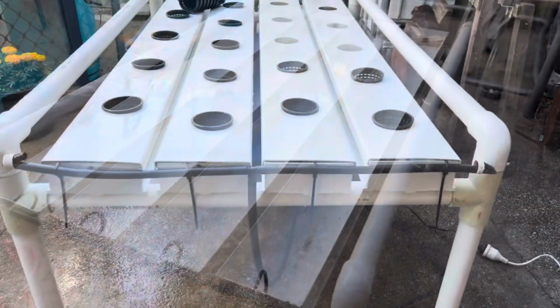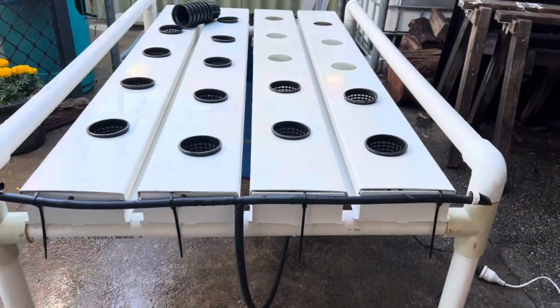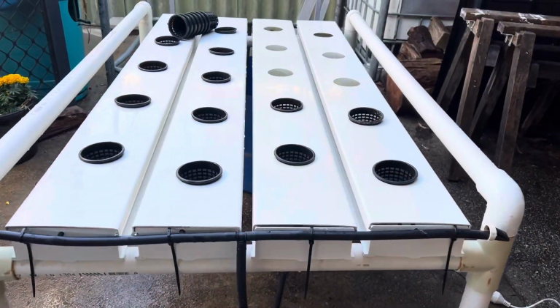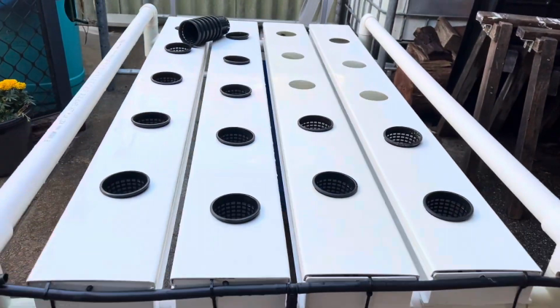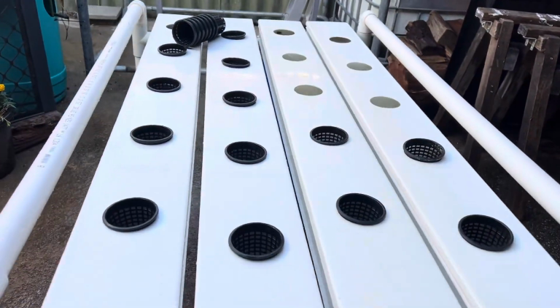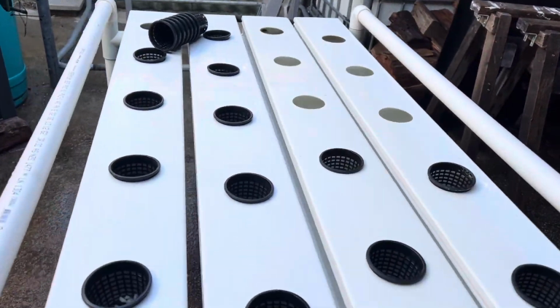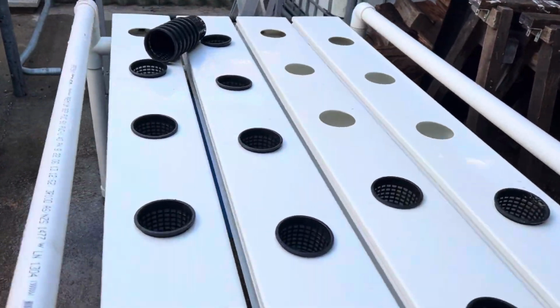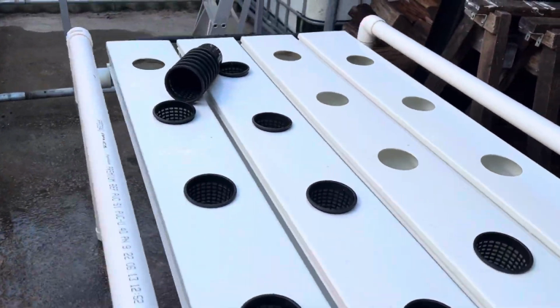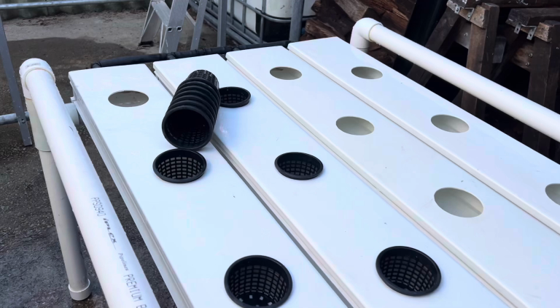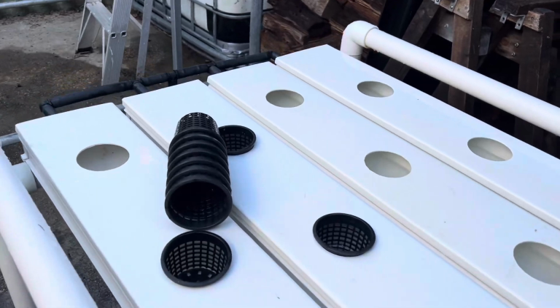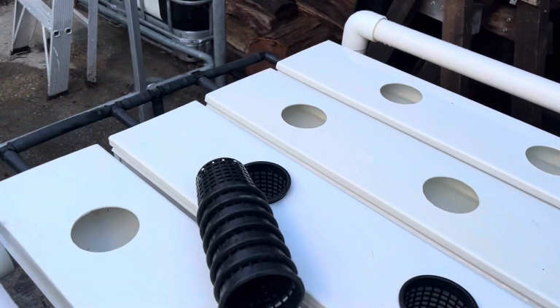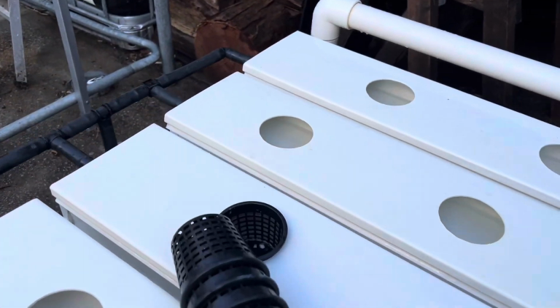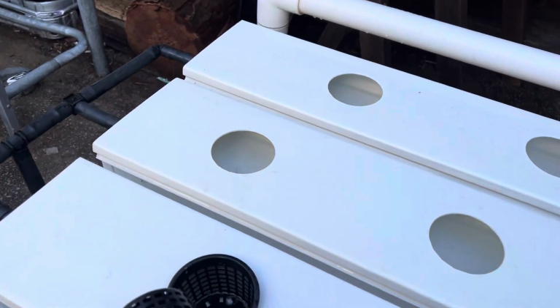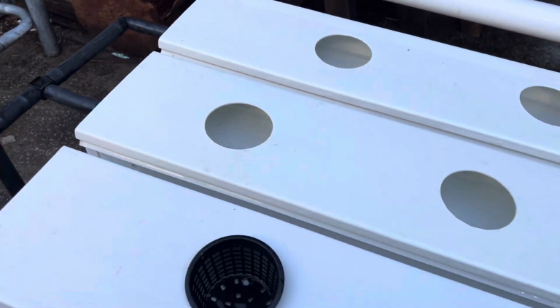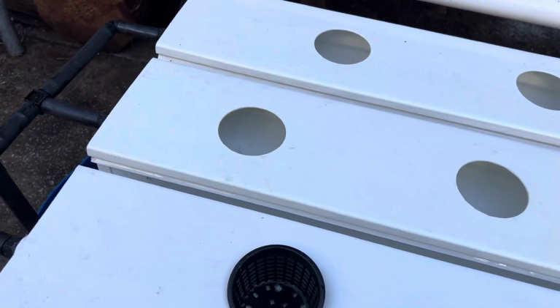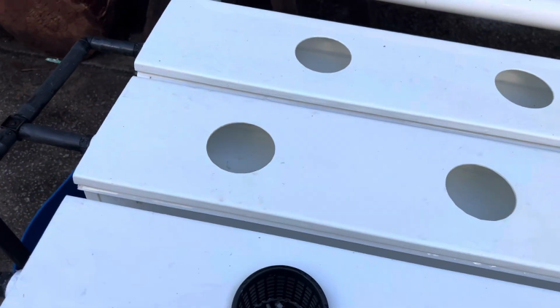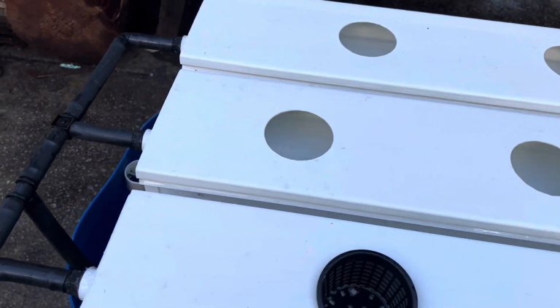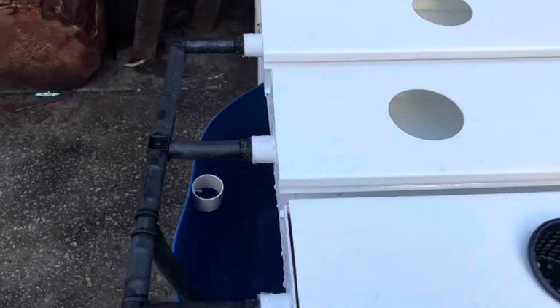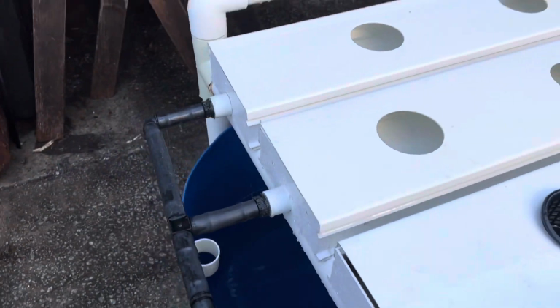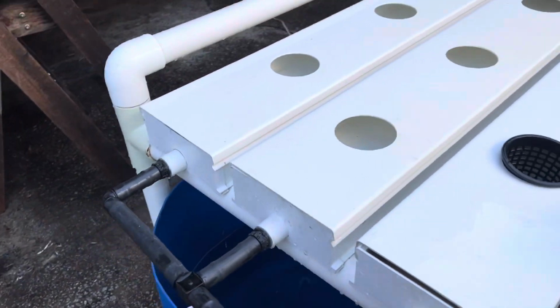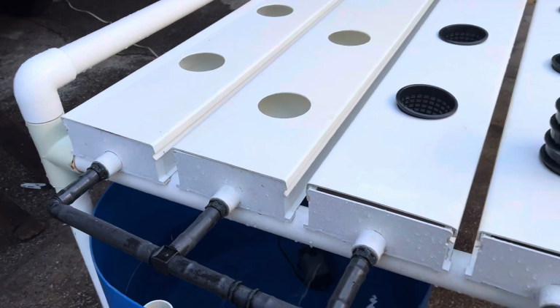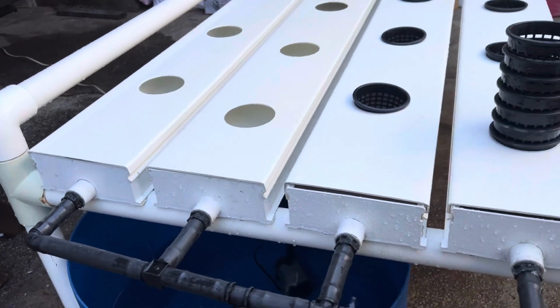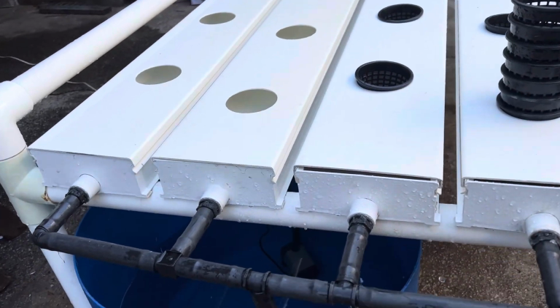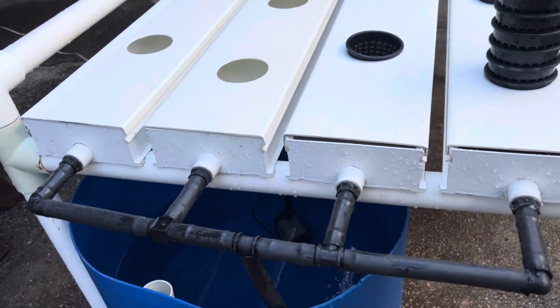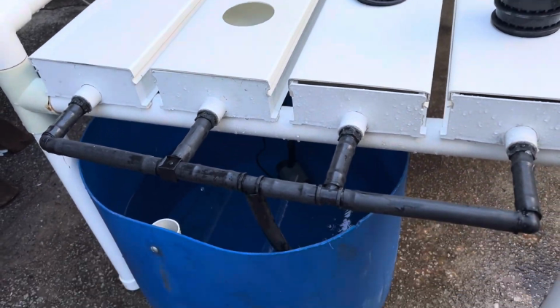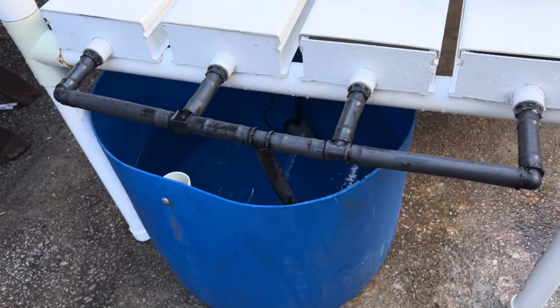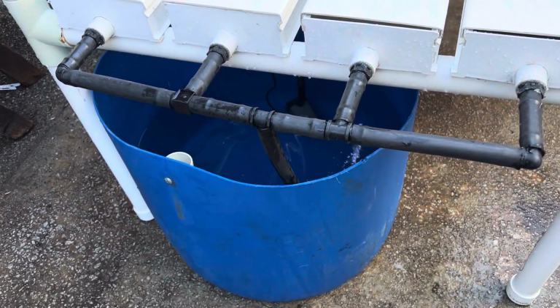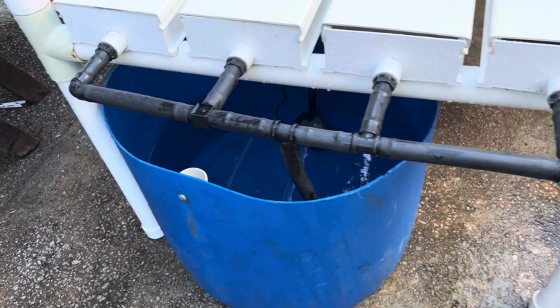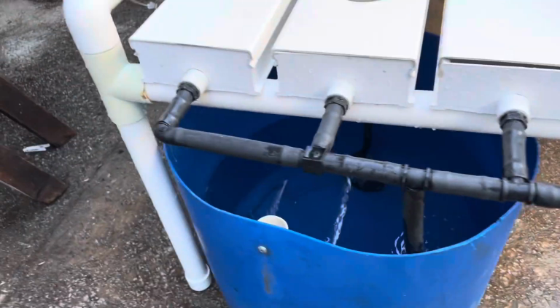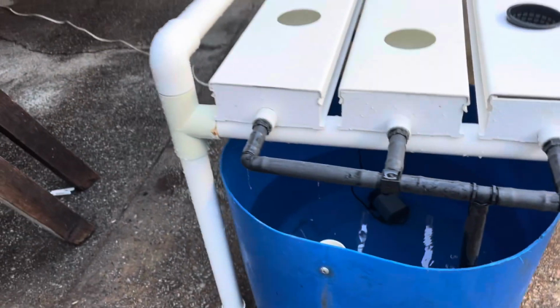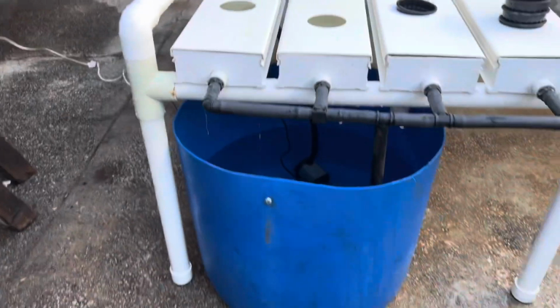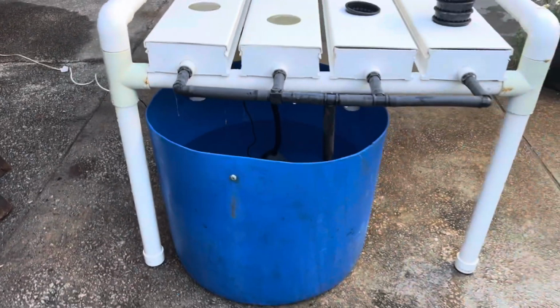Now I've got it washed and put it back together and running. There's the reservoir — it's a 100 litre, from a 200 litre drum cut in half.